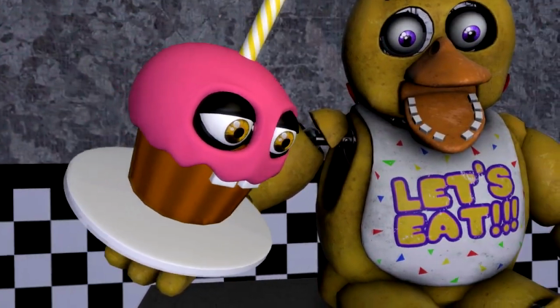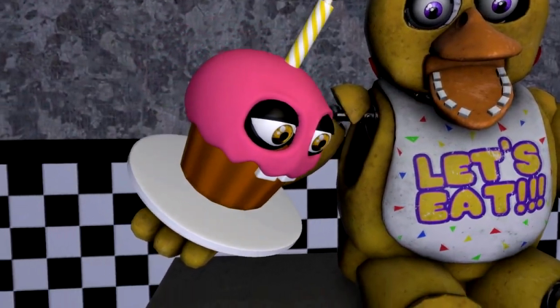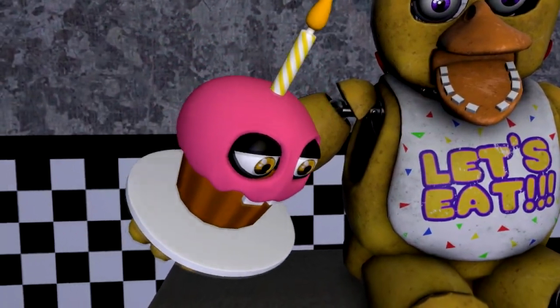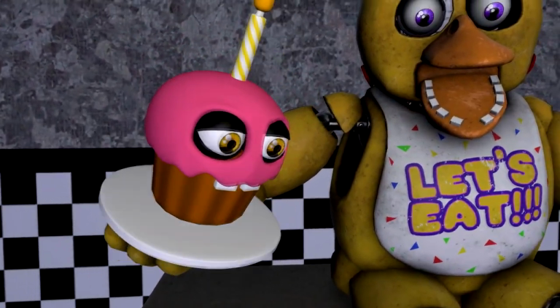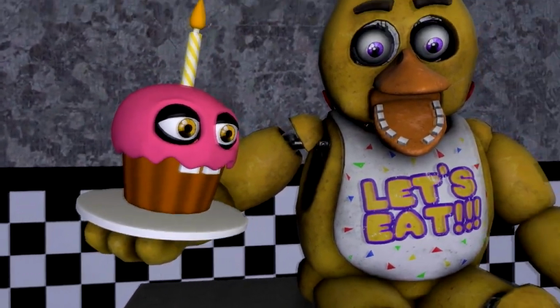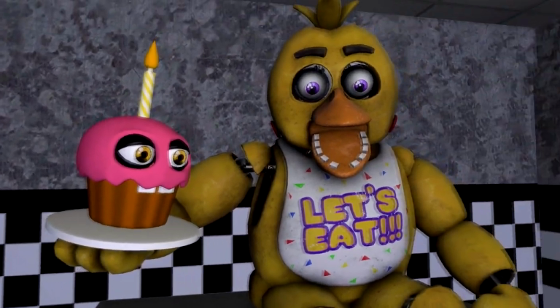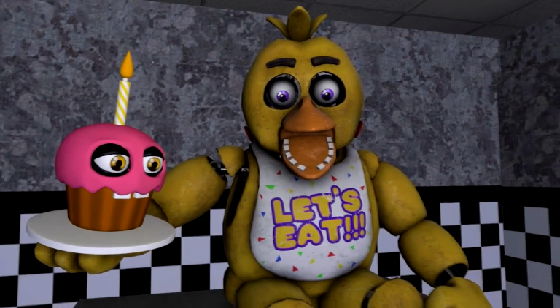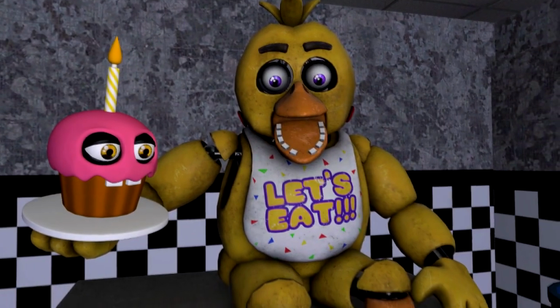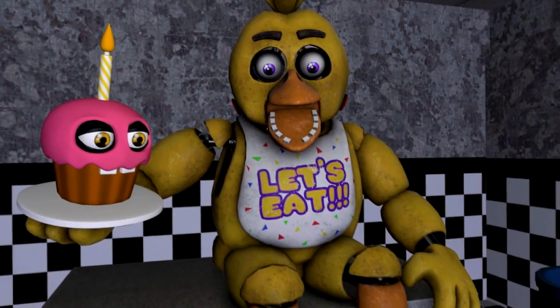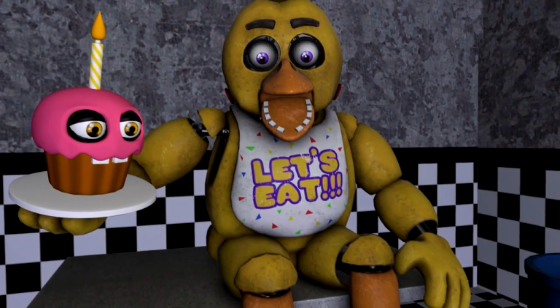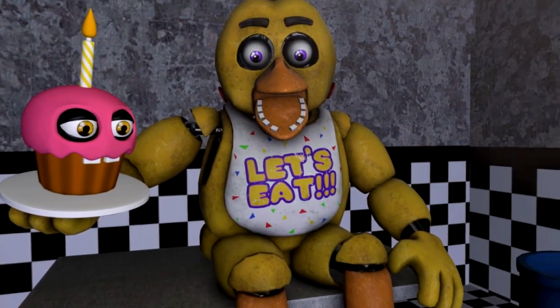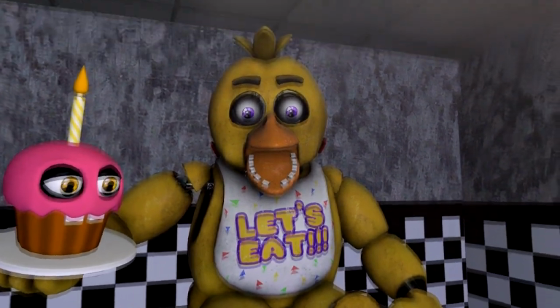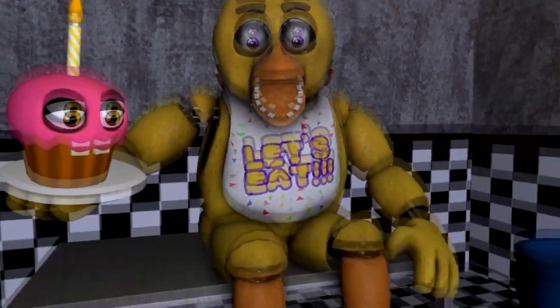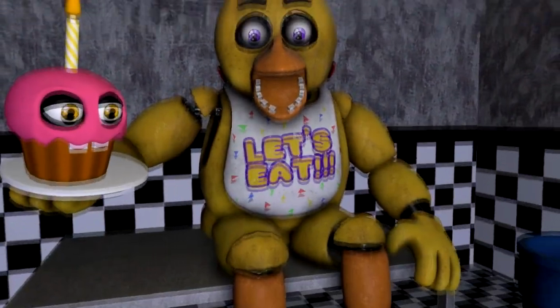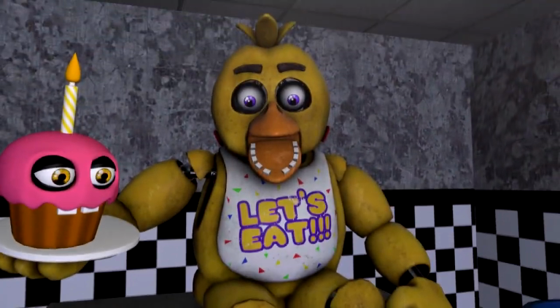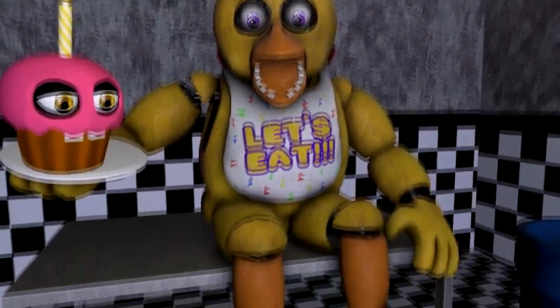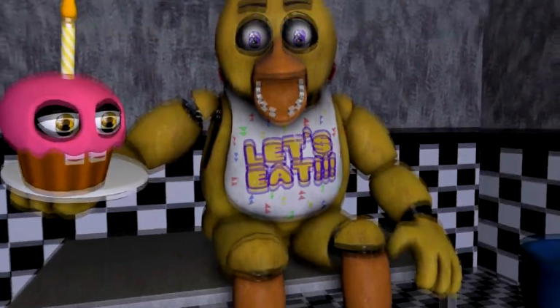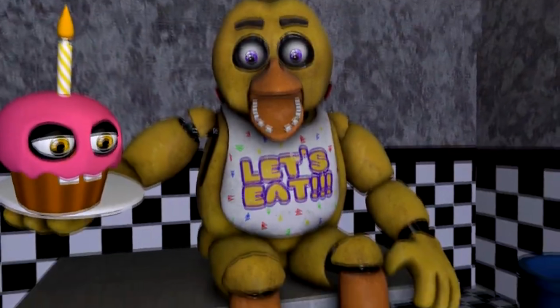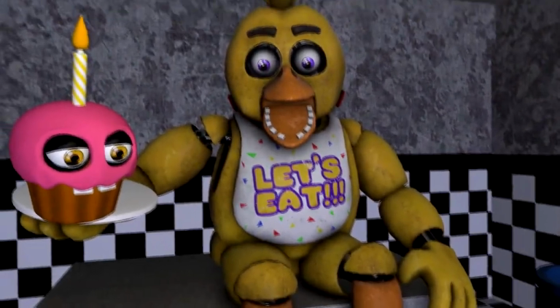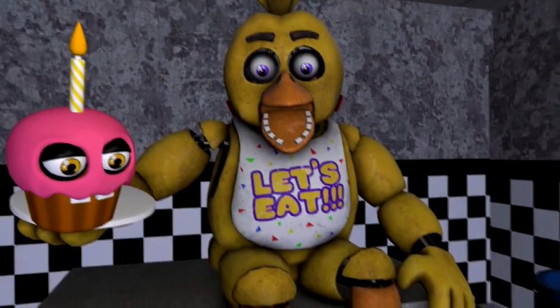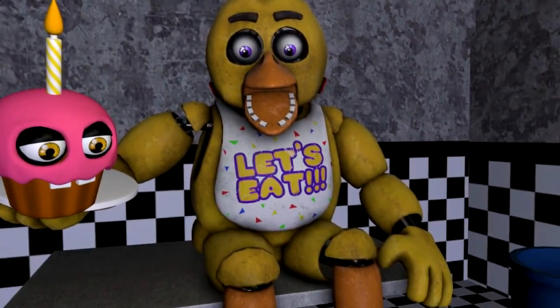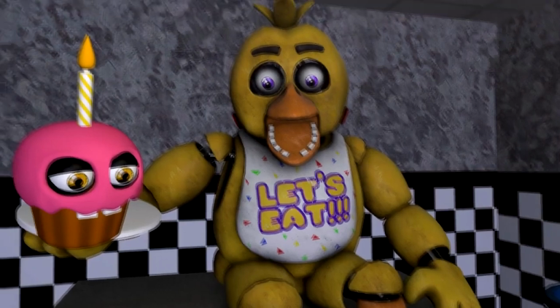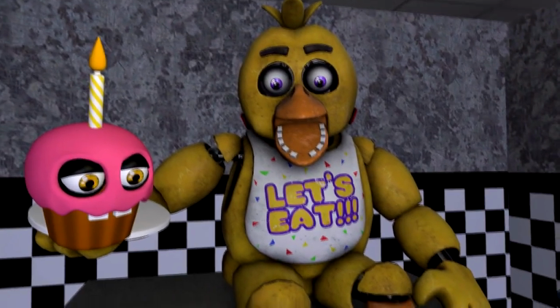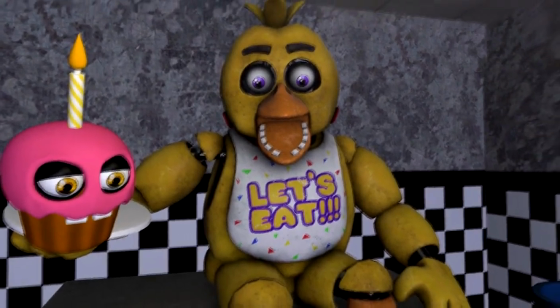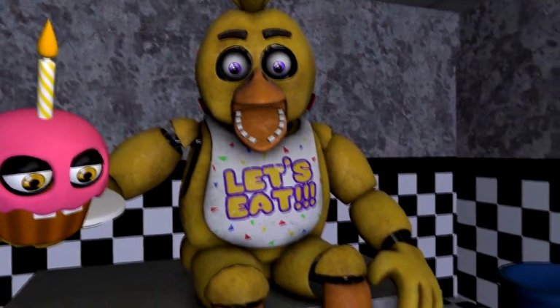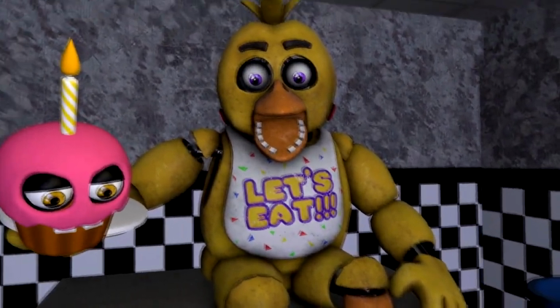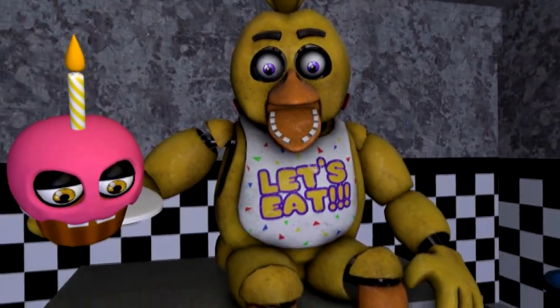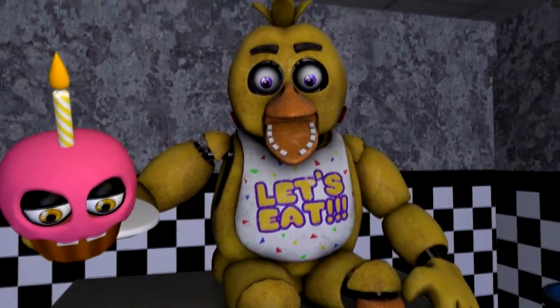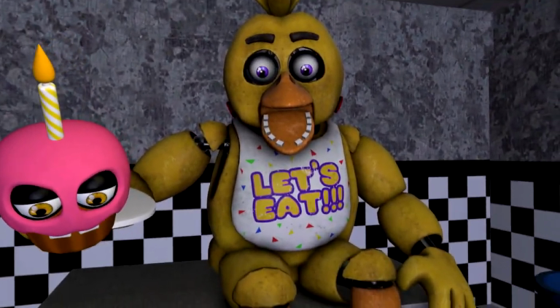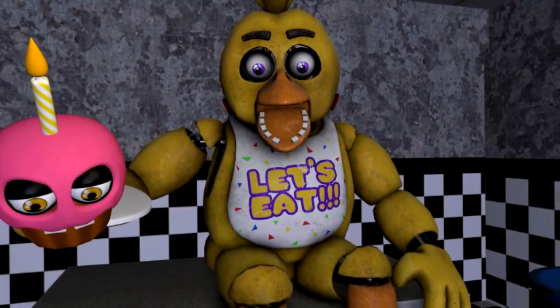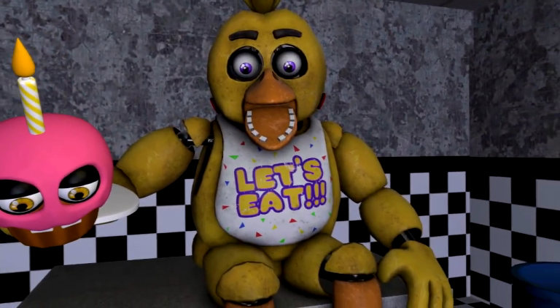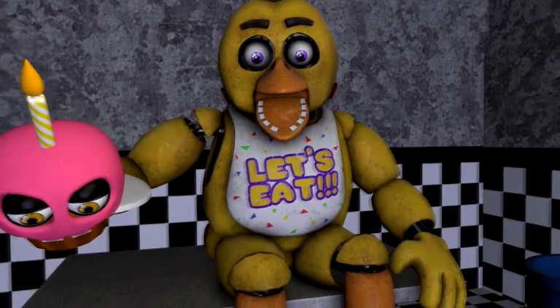Well done. Oh no — it looks like Chica needs another dose of the chemical spray. Do not let the infestation spread. Return the cupcake to Chica's plate.